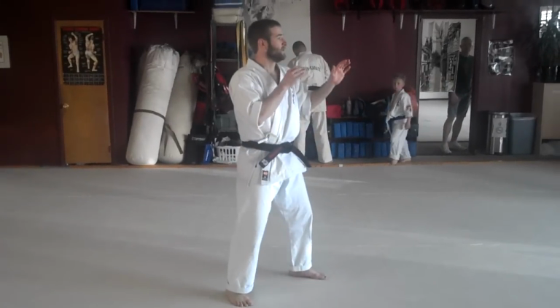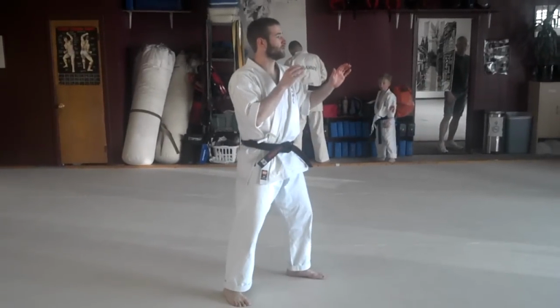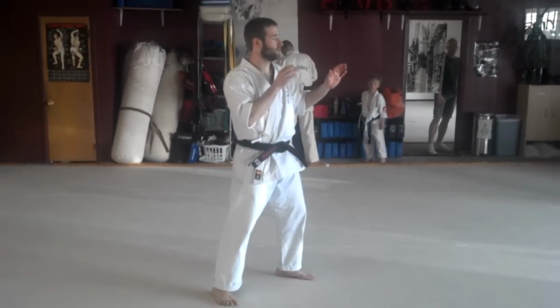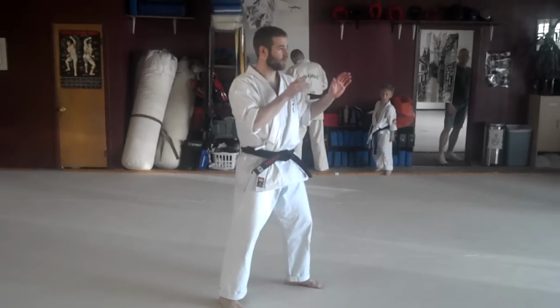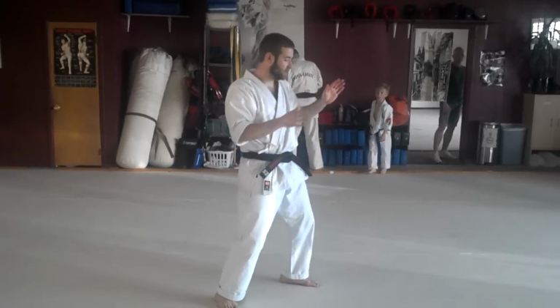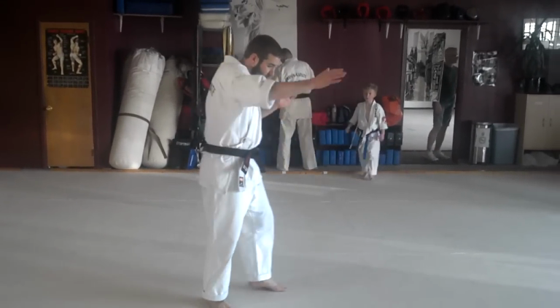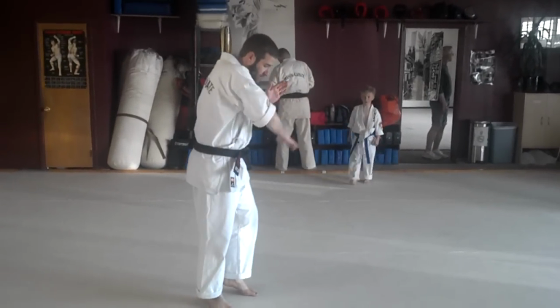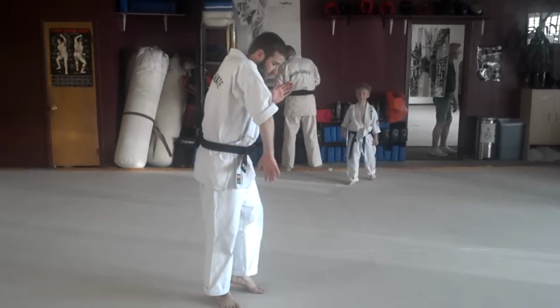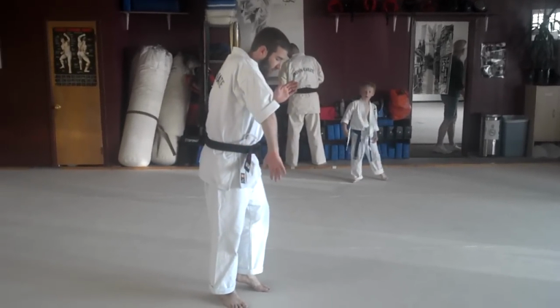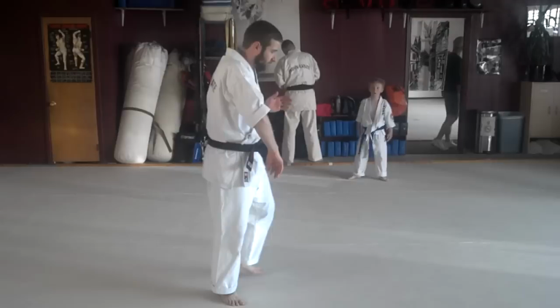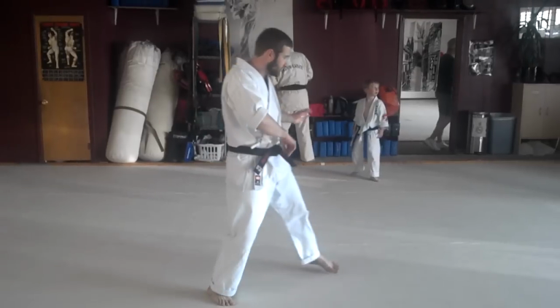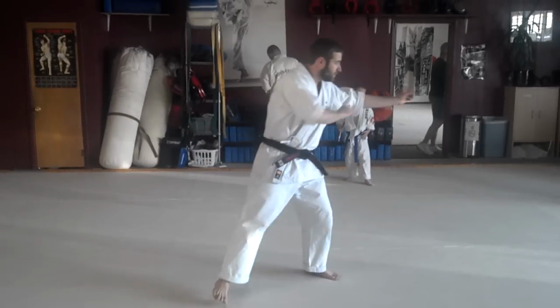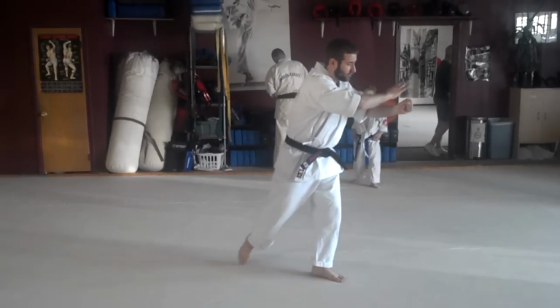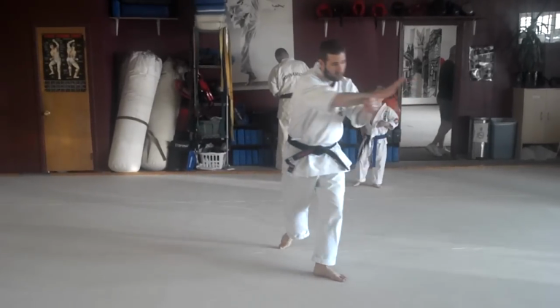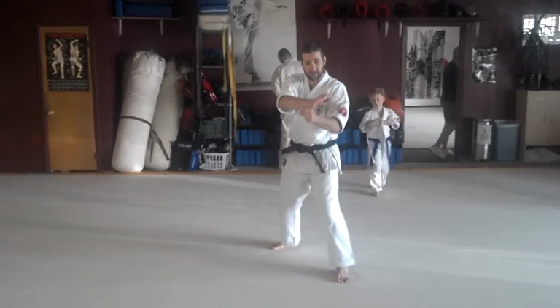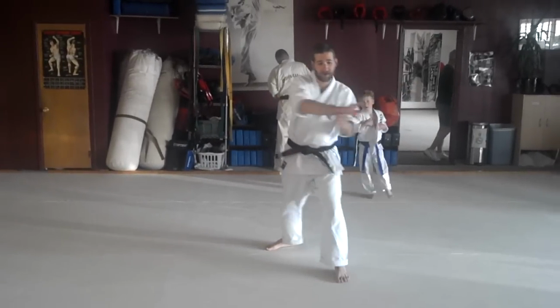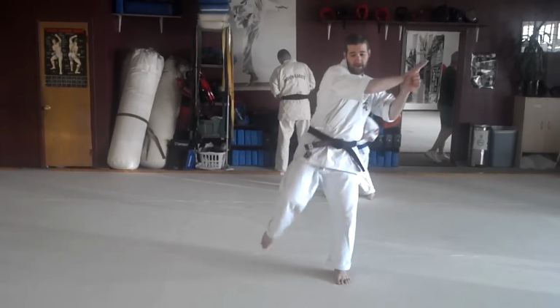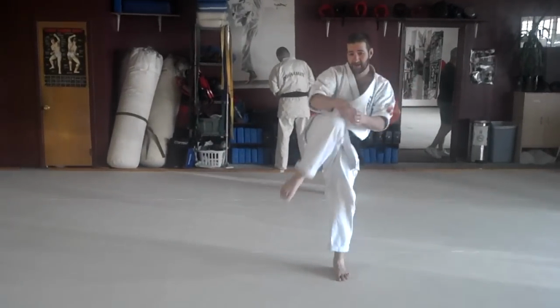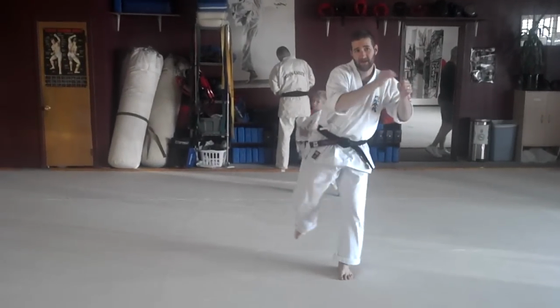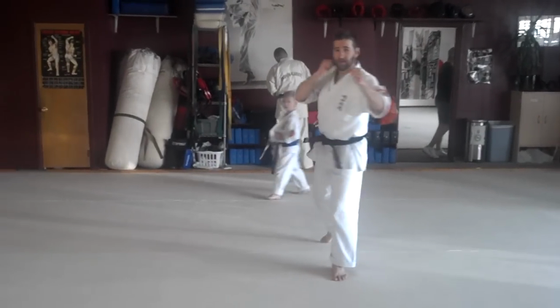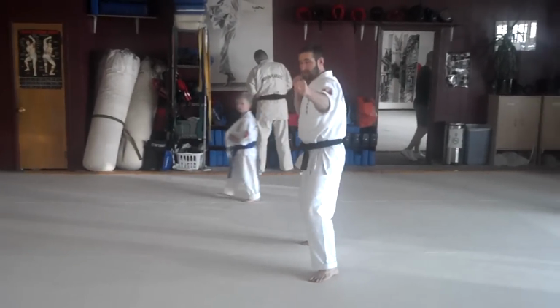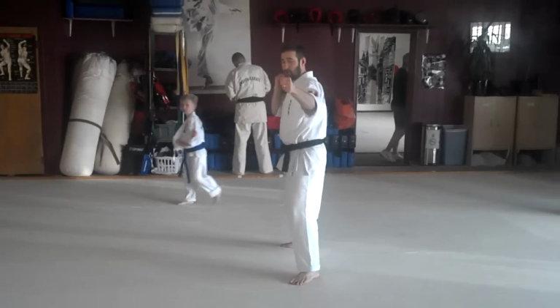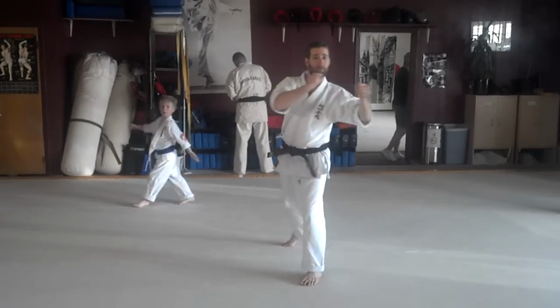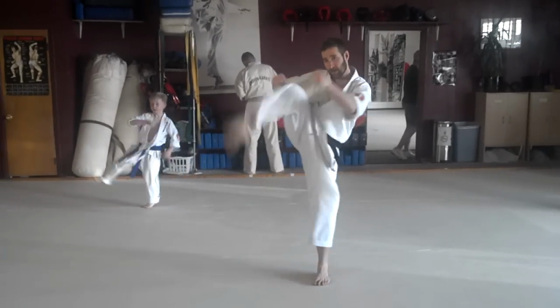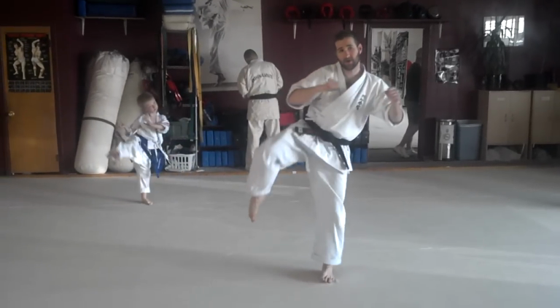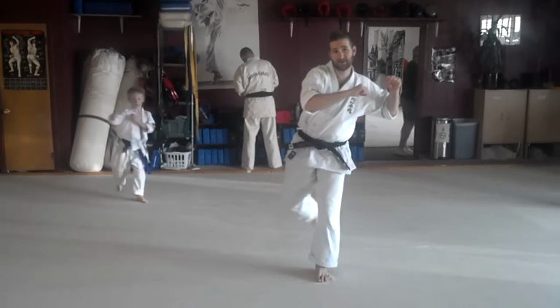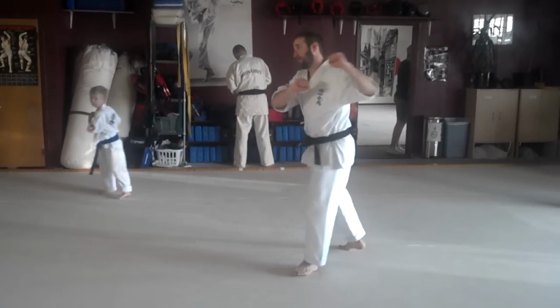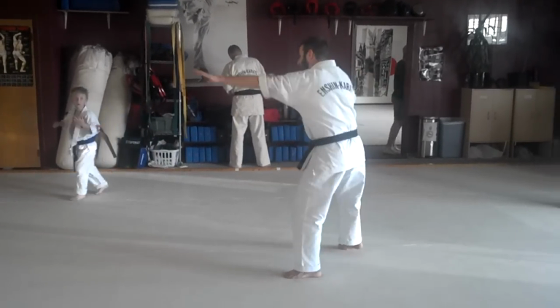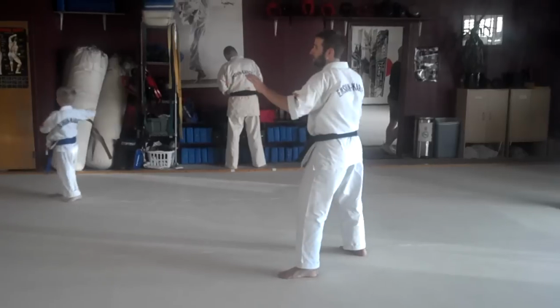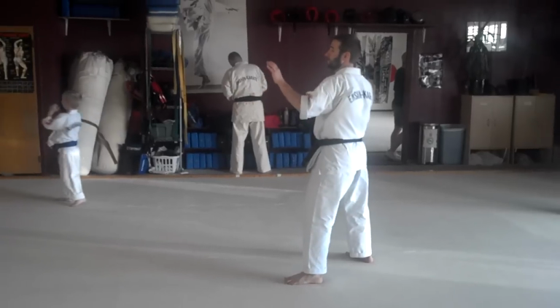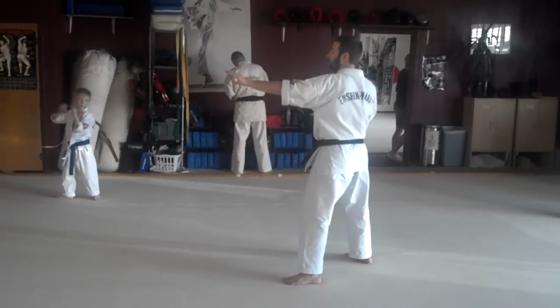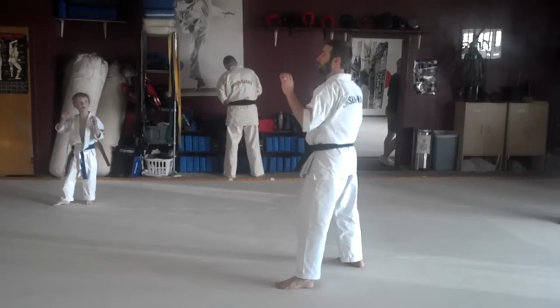Then we're going to number three. We're going to do Jodan Kai Hirosh. We're going to pull around Hiki Mawashi. Knee kick. Hiki Kazushi, open up. High roundhouse. And then throw into the next opponent.